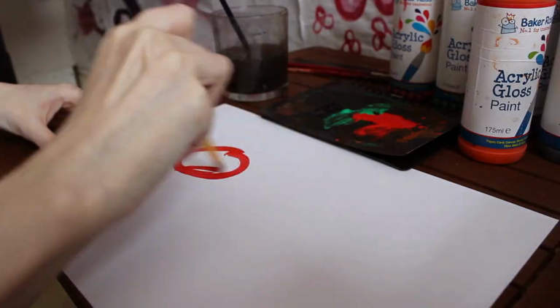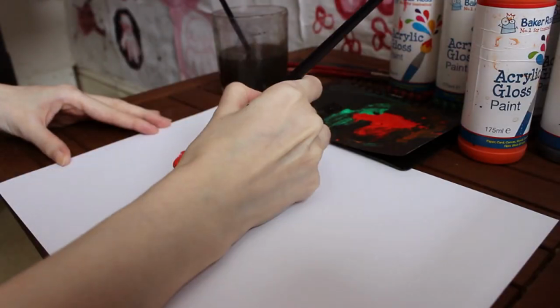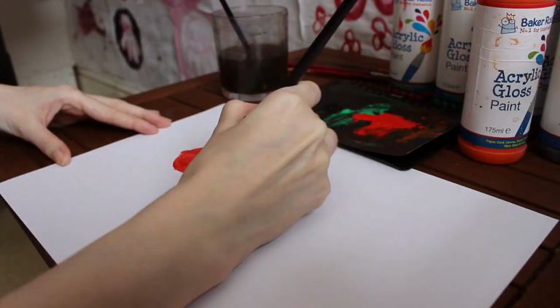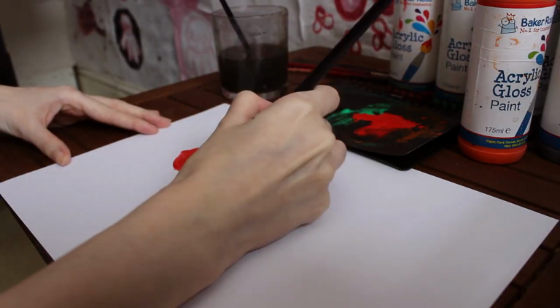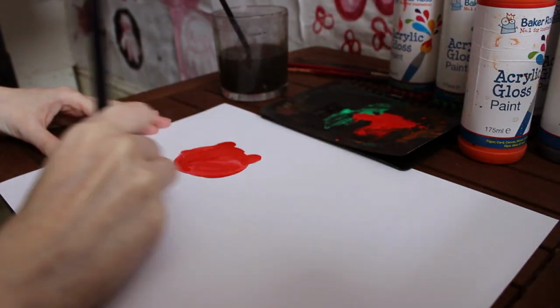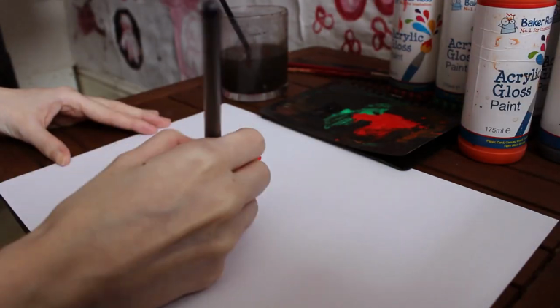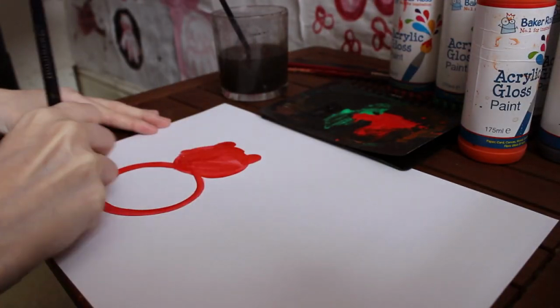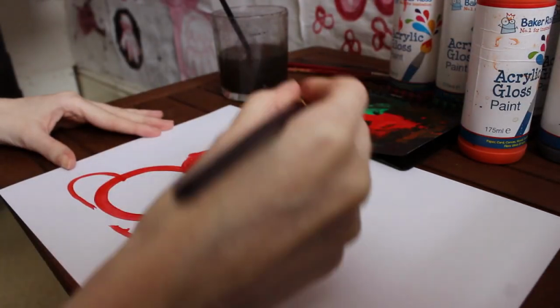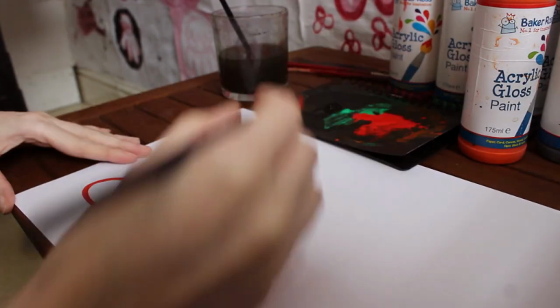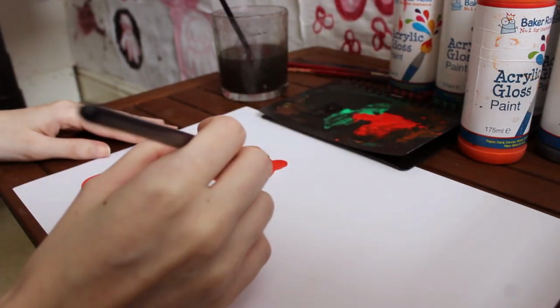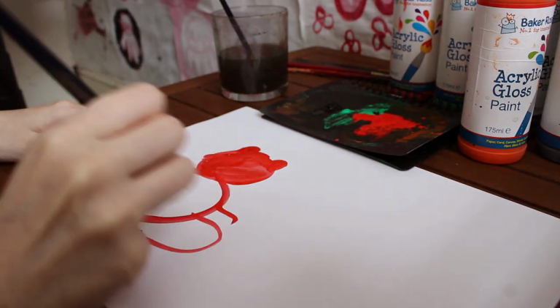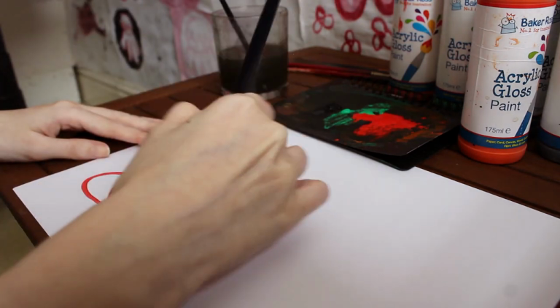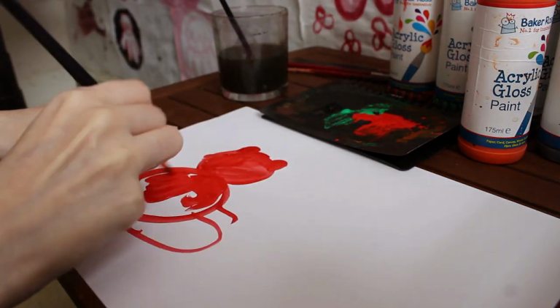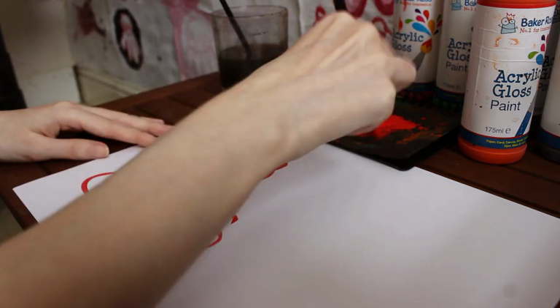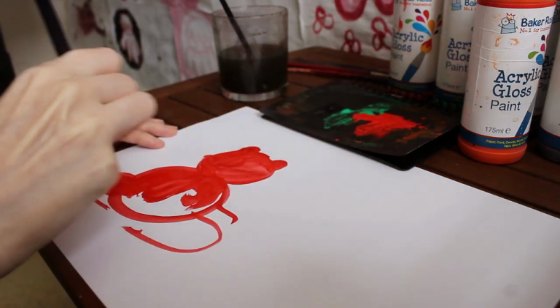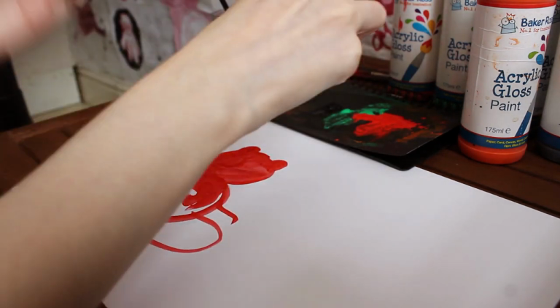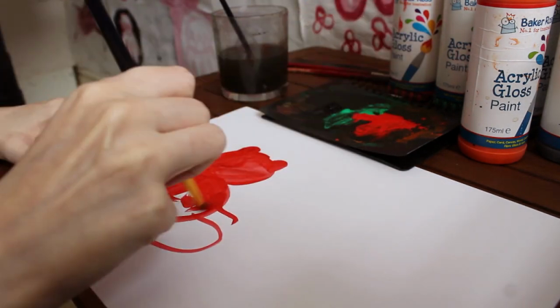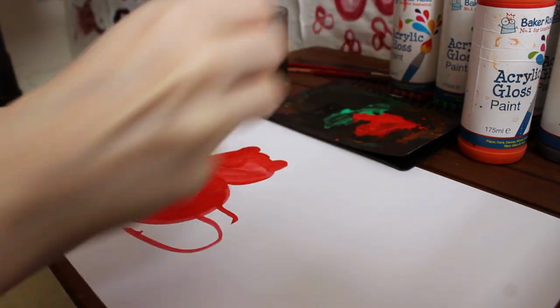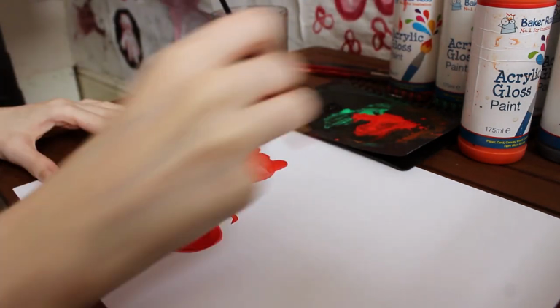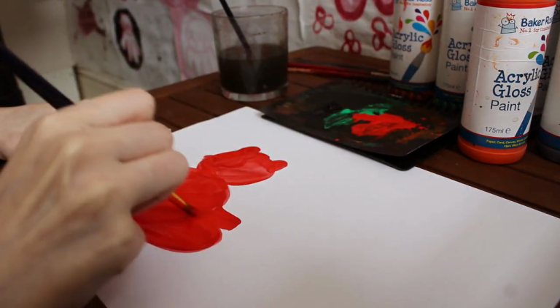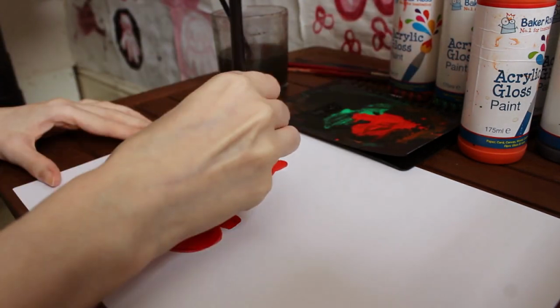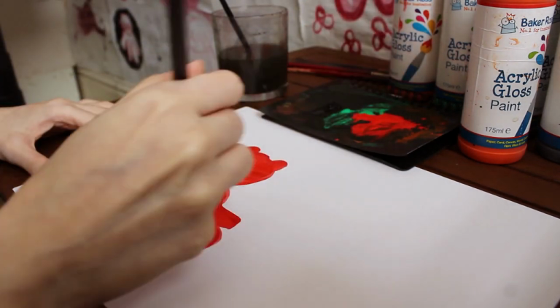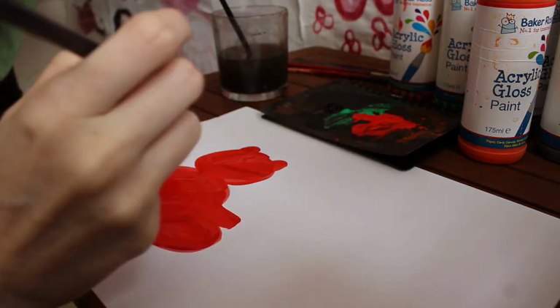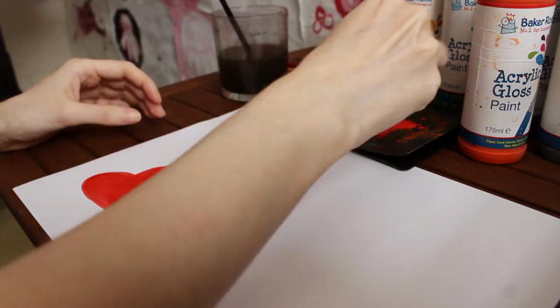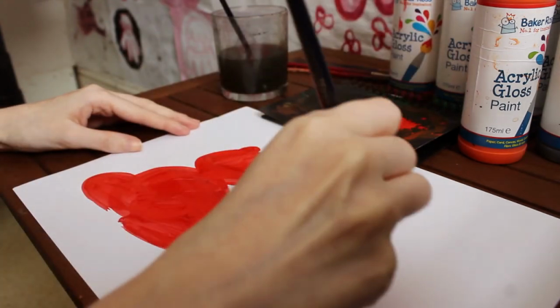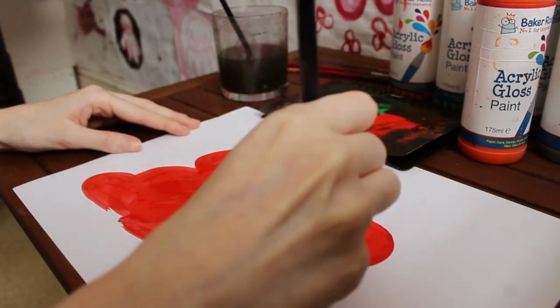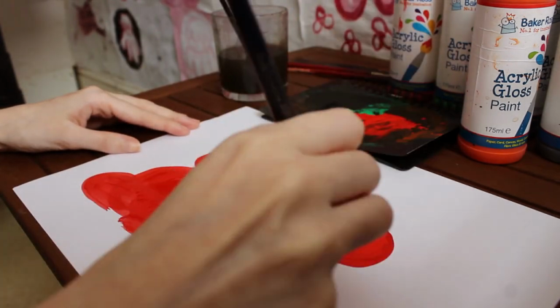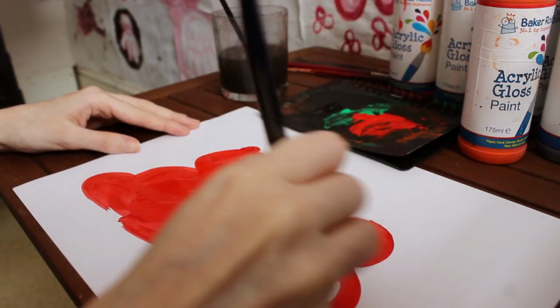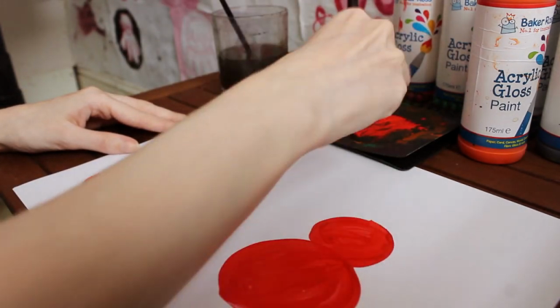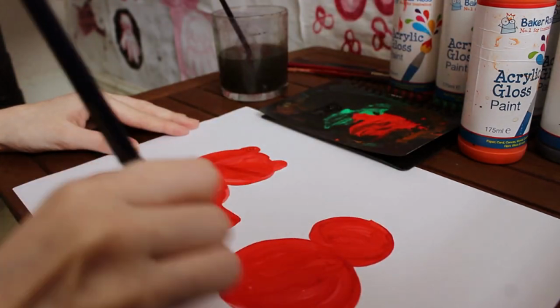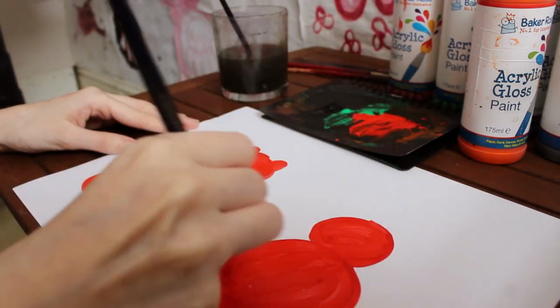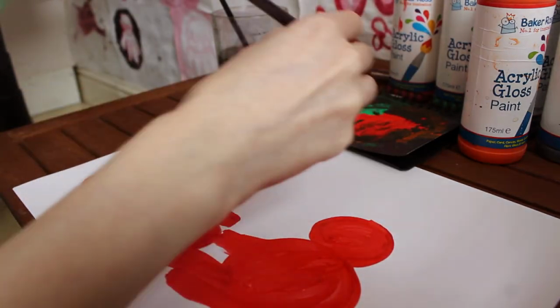I've seen a frog before, and I've absorbed its fetid essence, and now when I close my eyes, I see truth in all its forms. So today, we're going to paint frog. Frog is, physically, a simple creature.